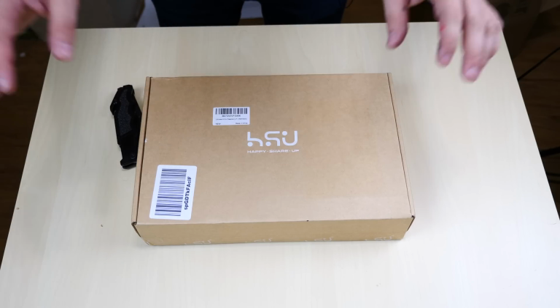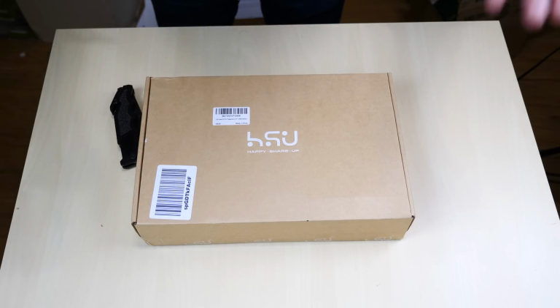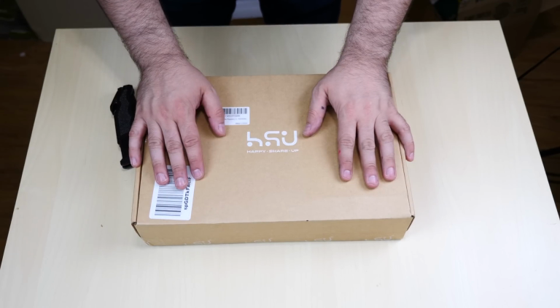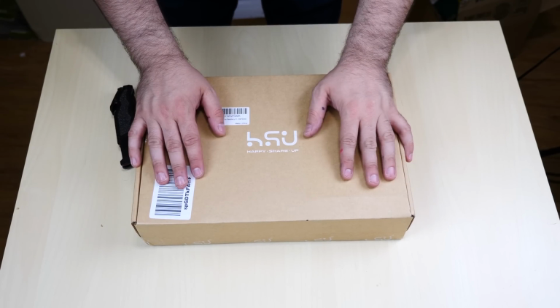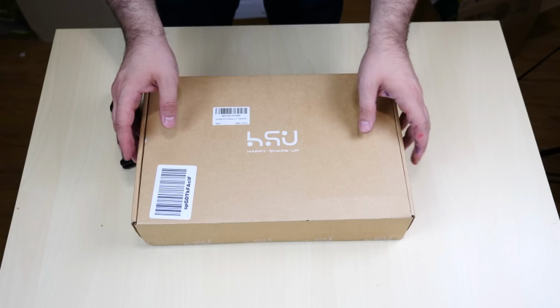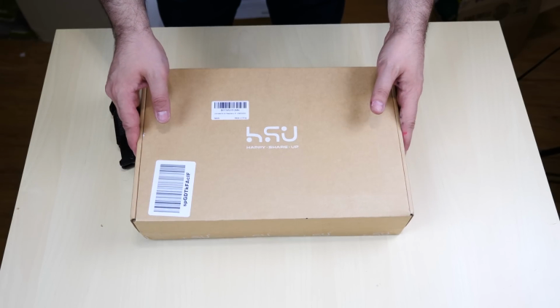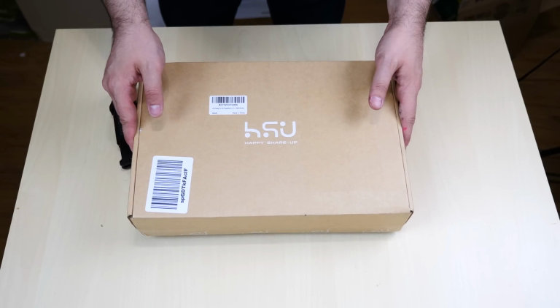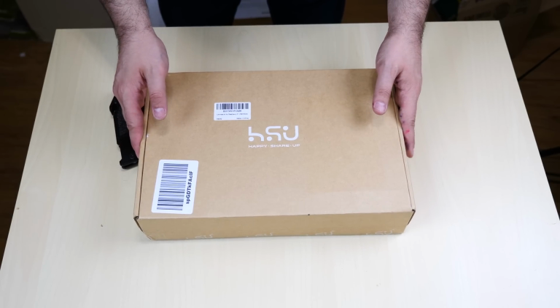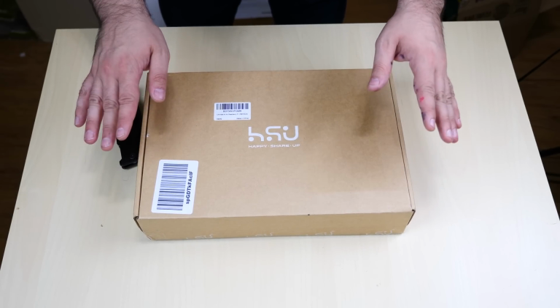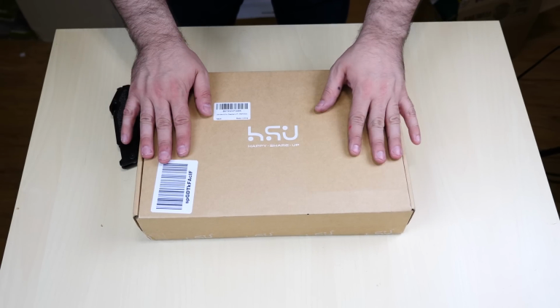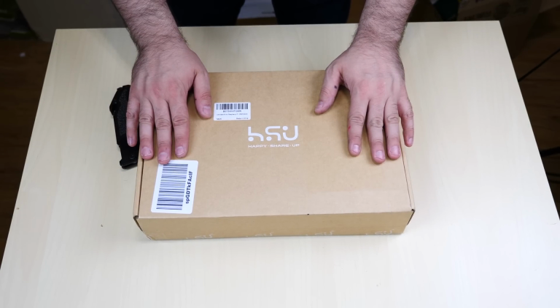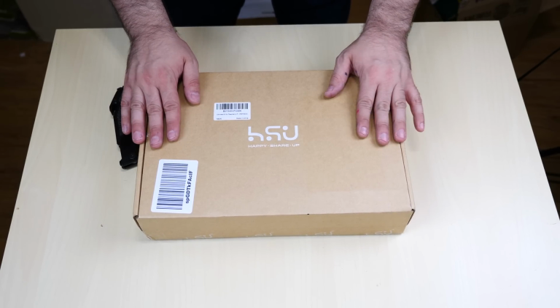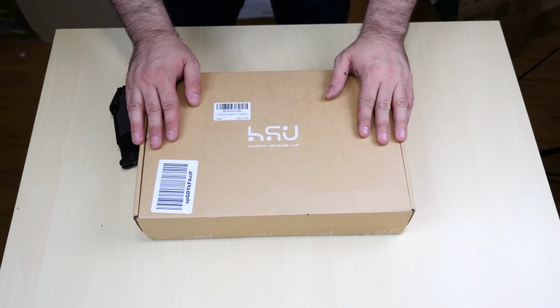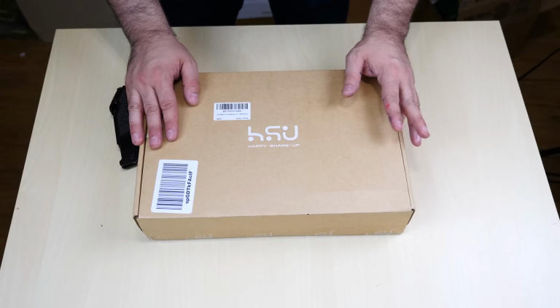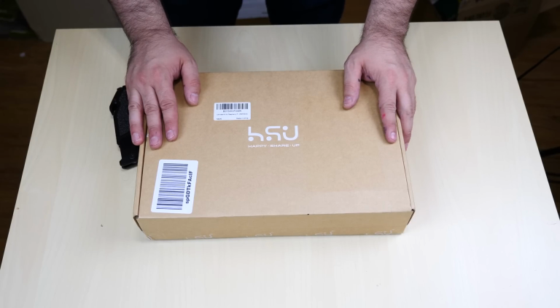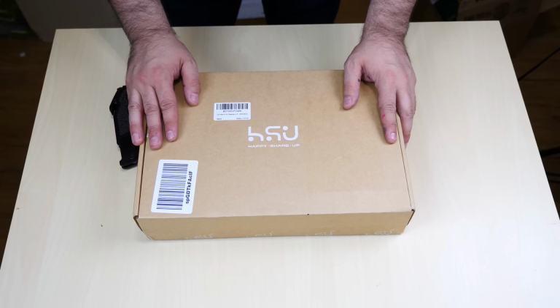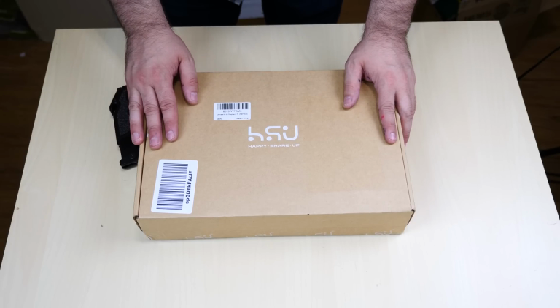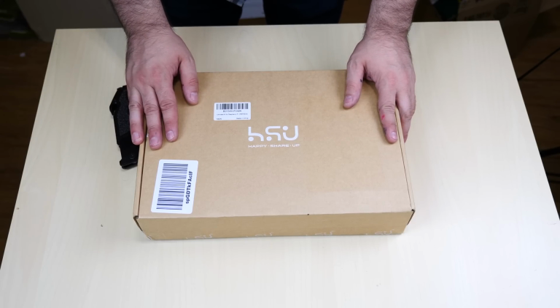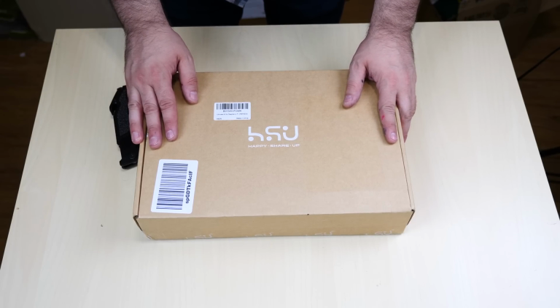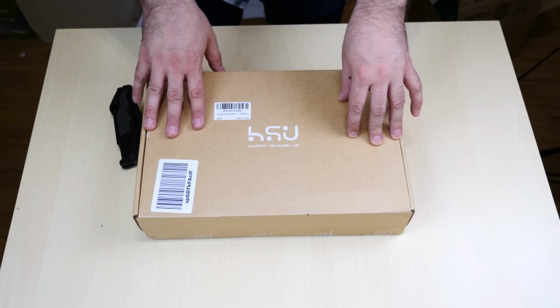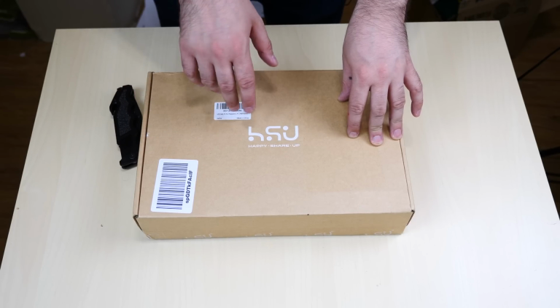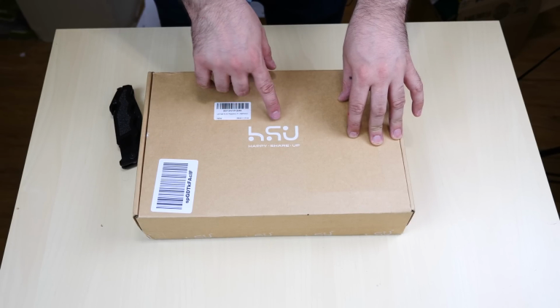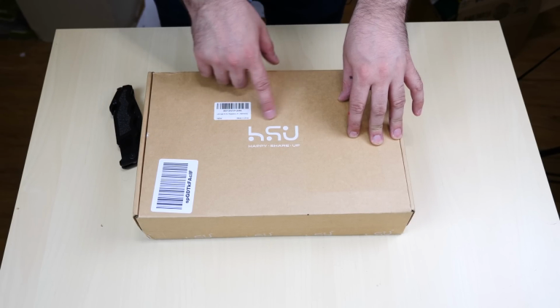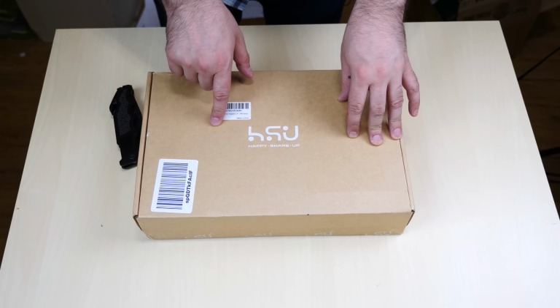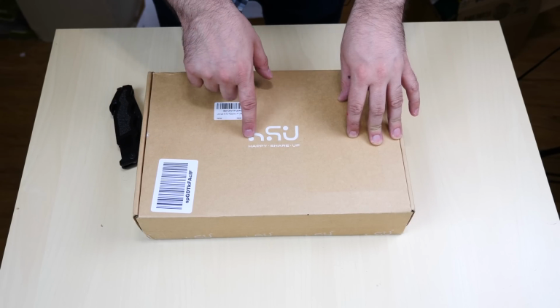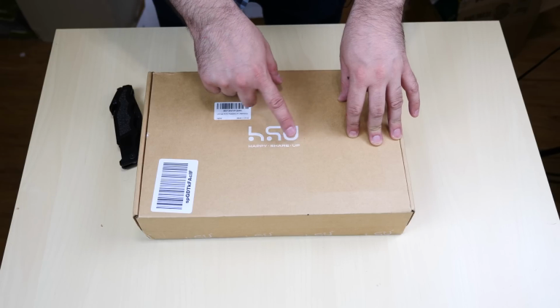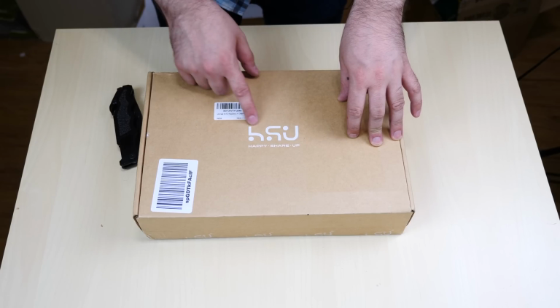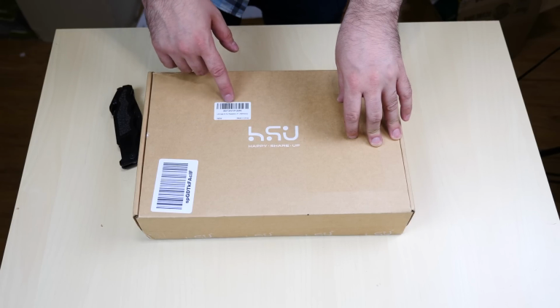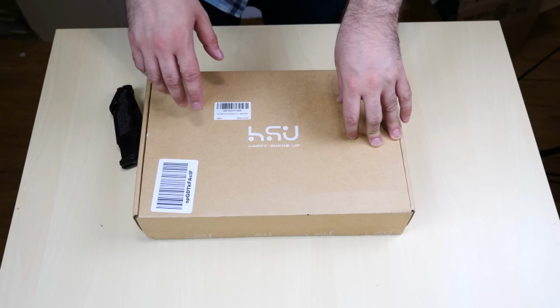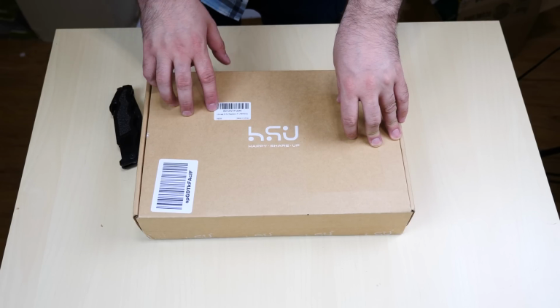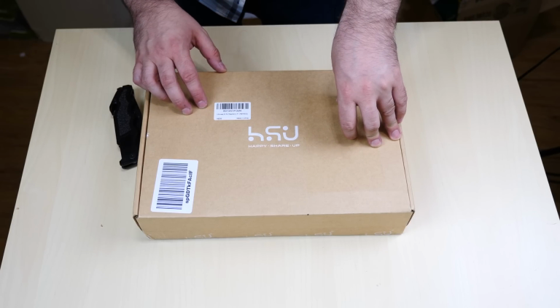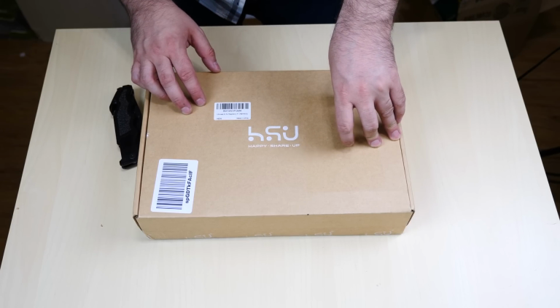I have something exciting for you guys right here. I got this — the company sent it out to me. You probably wonder what's in the box. The company's name is HSU, it stands for Happy Share Up.